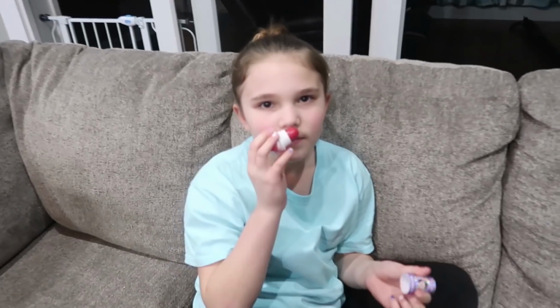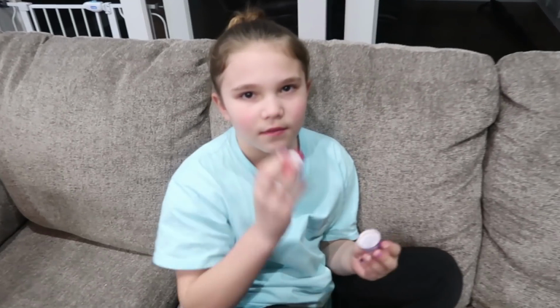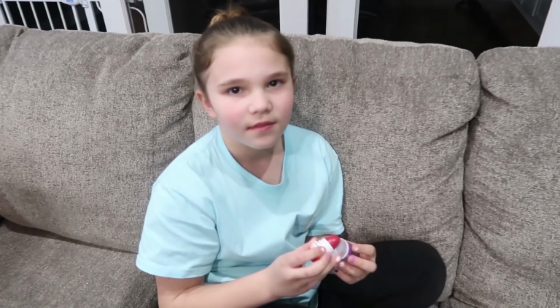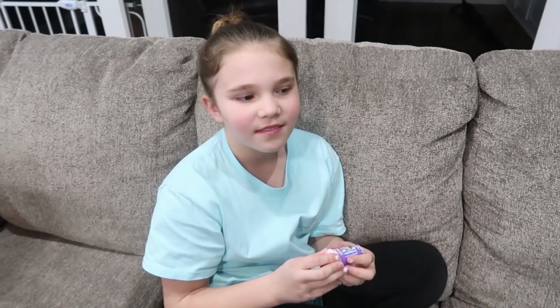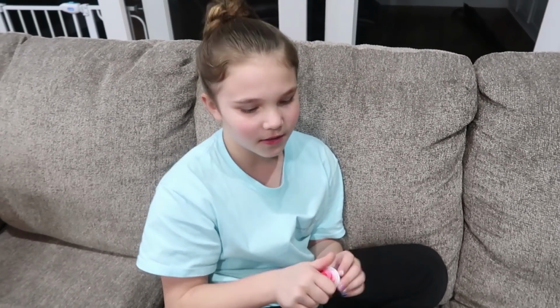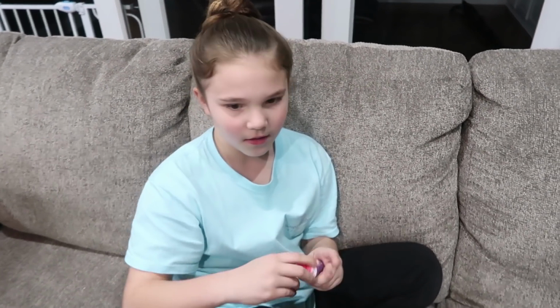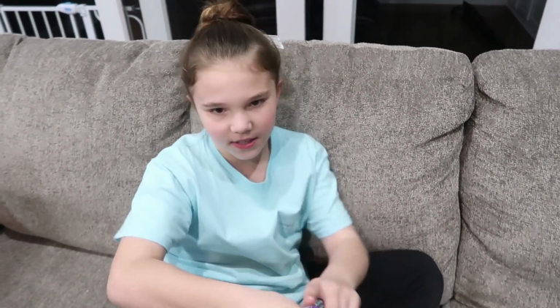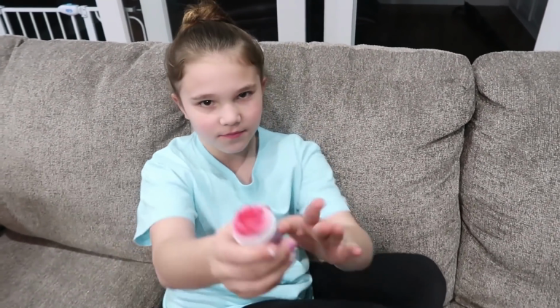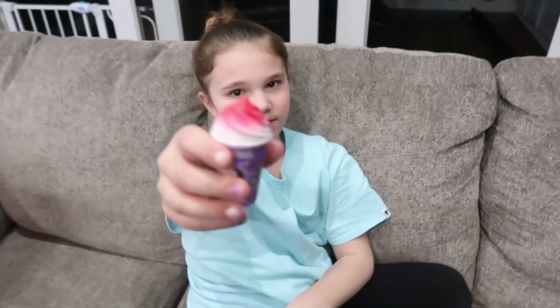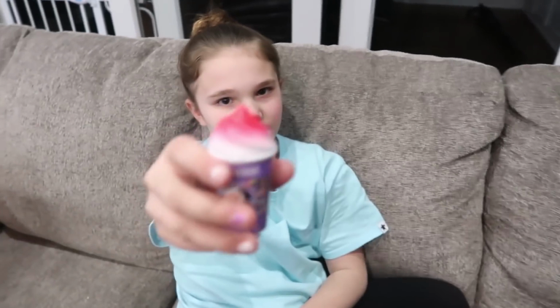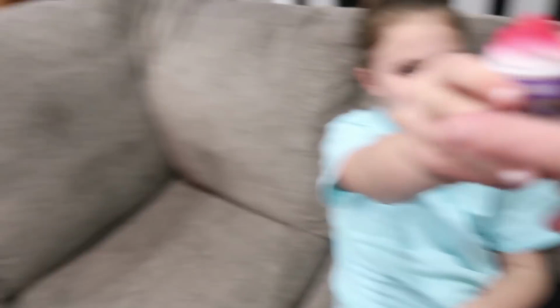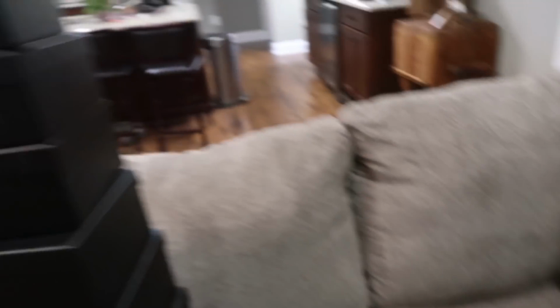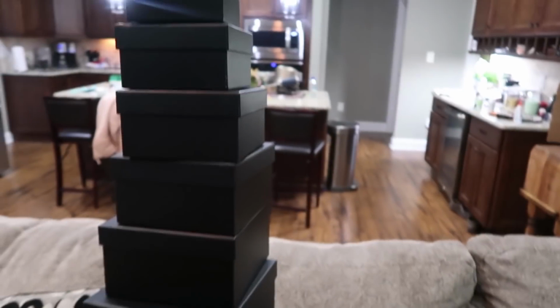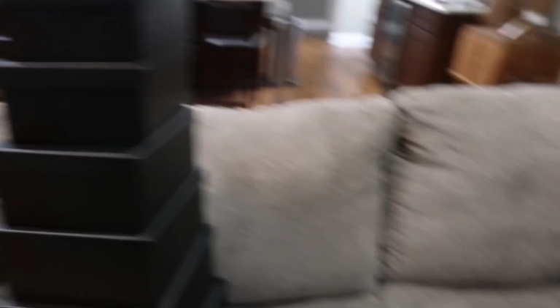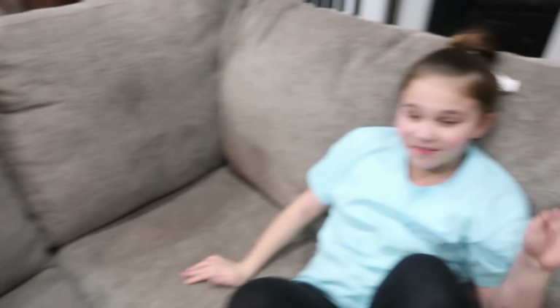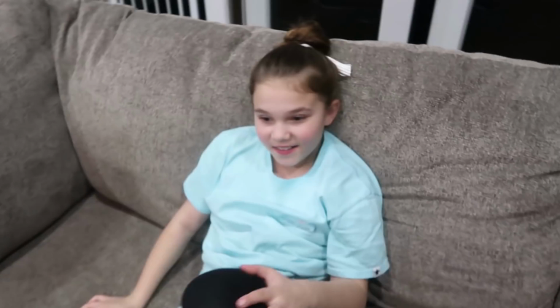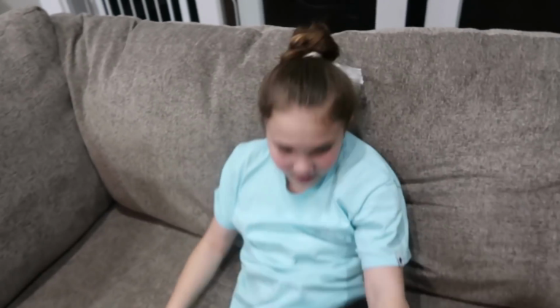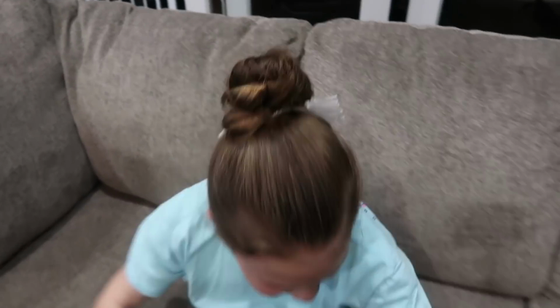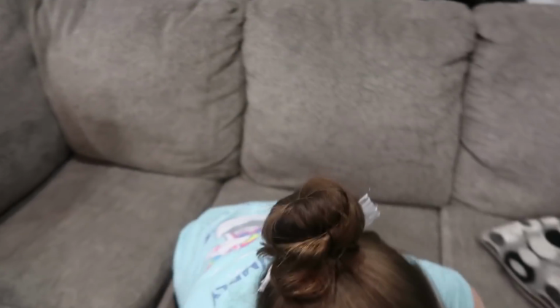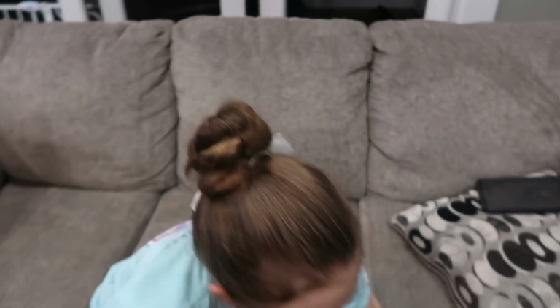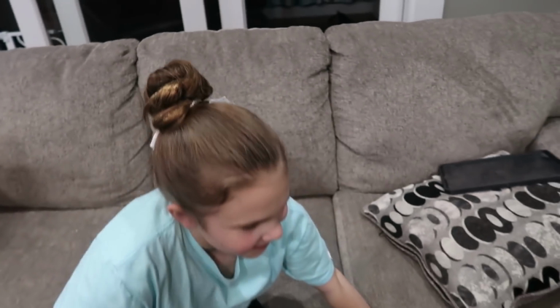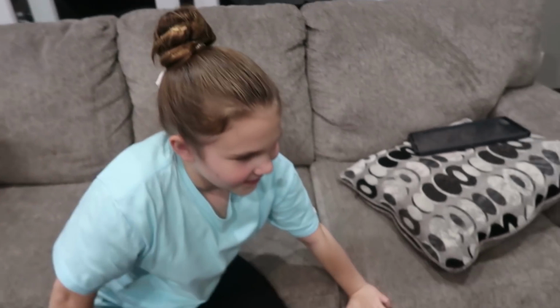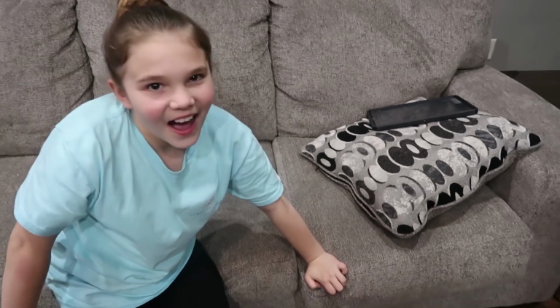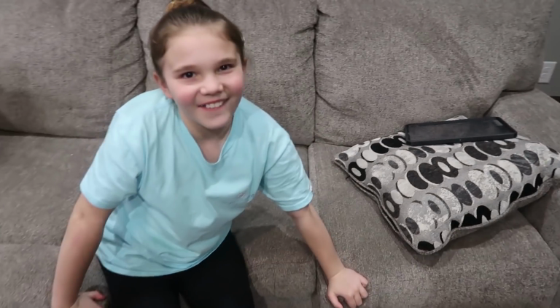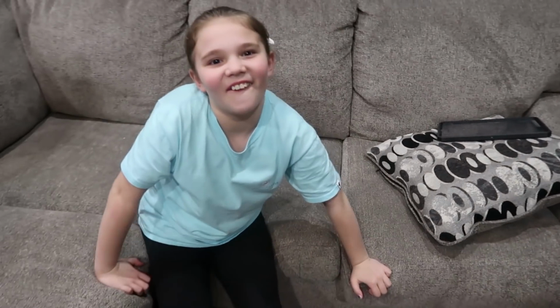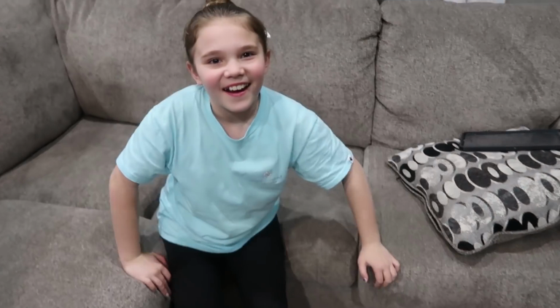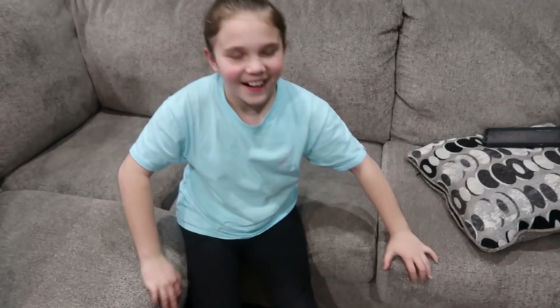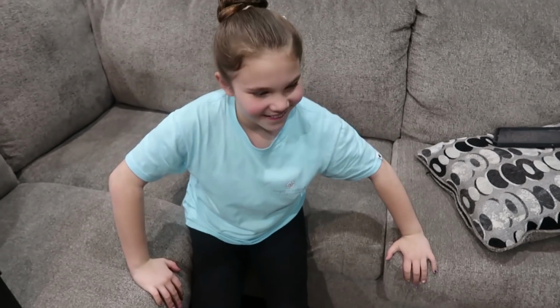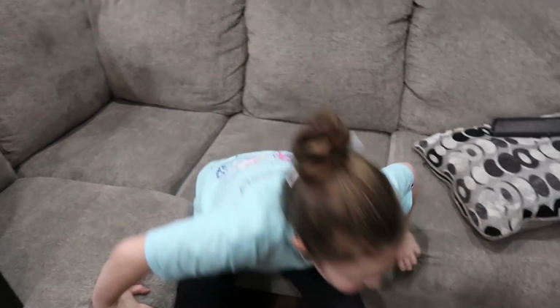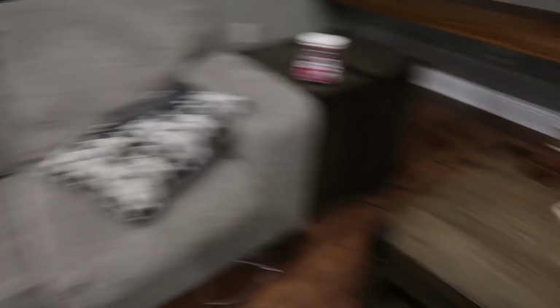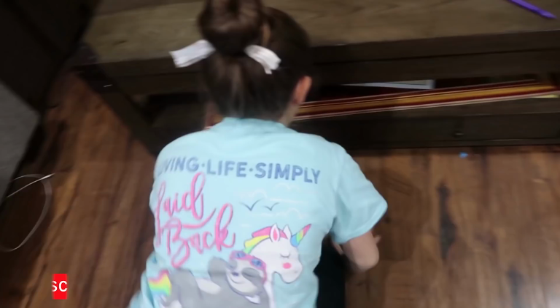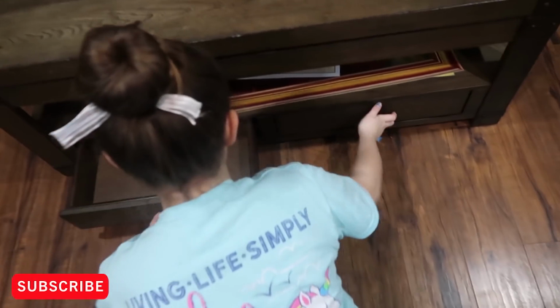I'm going to give you 5 minutes. Are you ready? Hold this. And if you find all 9 — there are some not so good things in there too. 5, 4, 3, 2, 1. 5 minutes starts now.